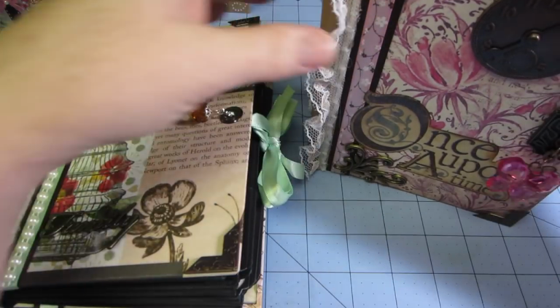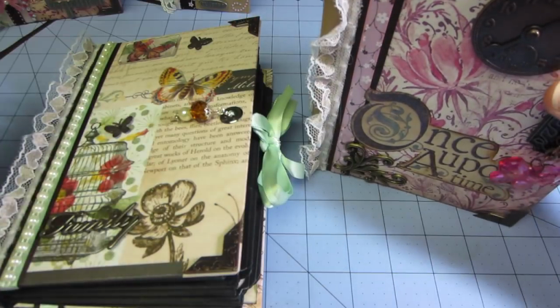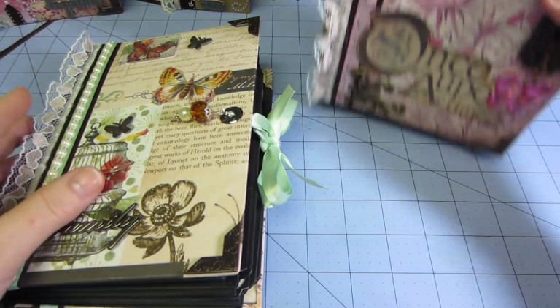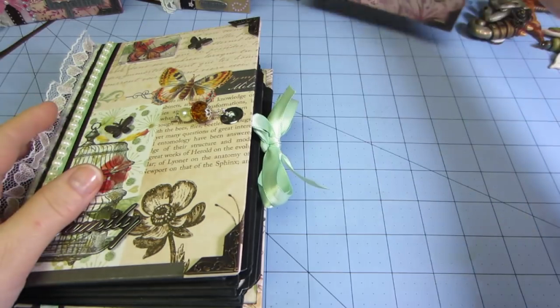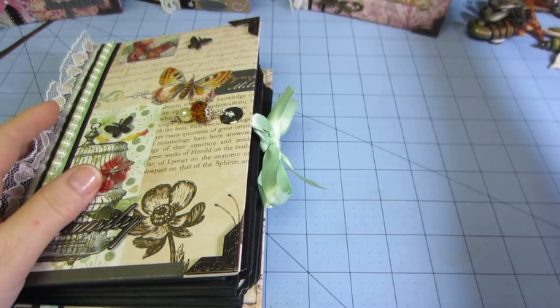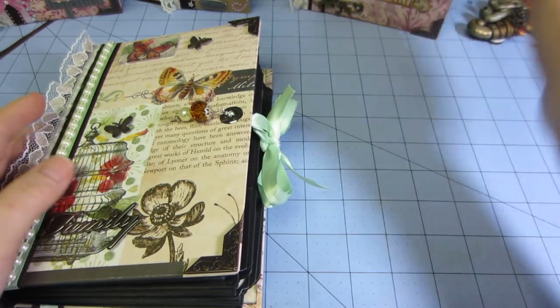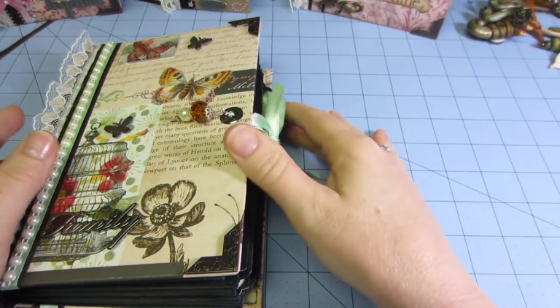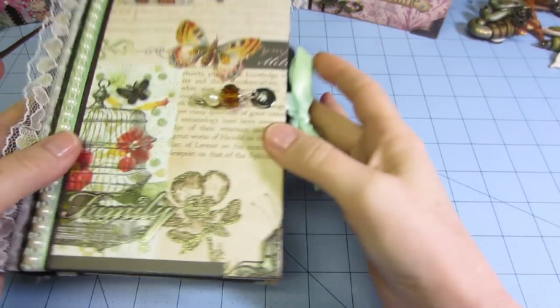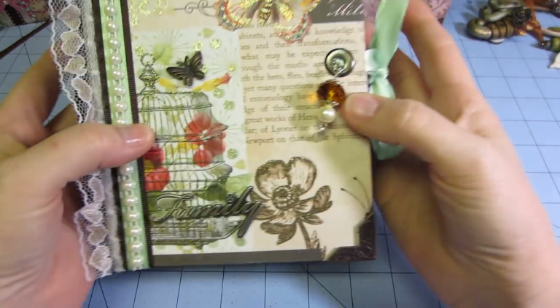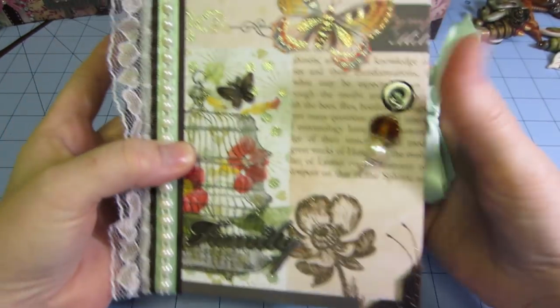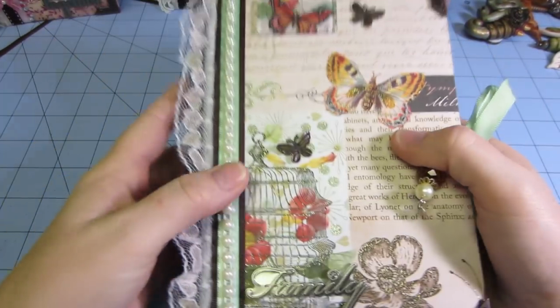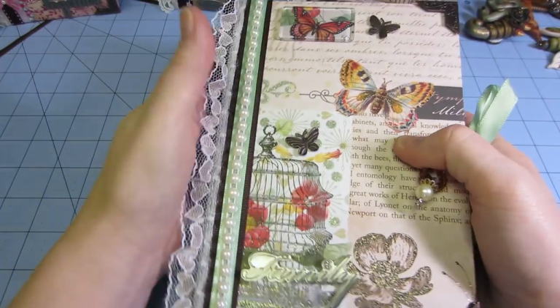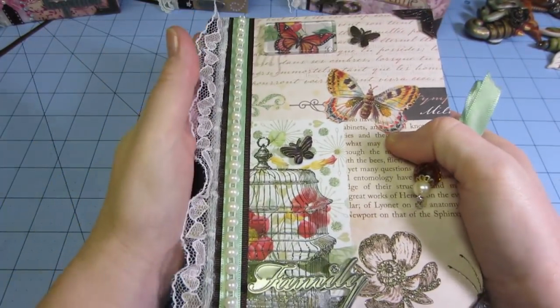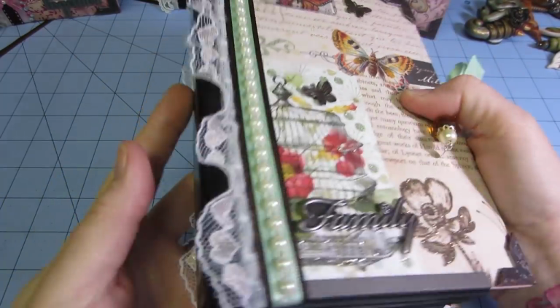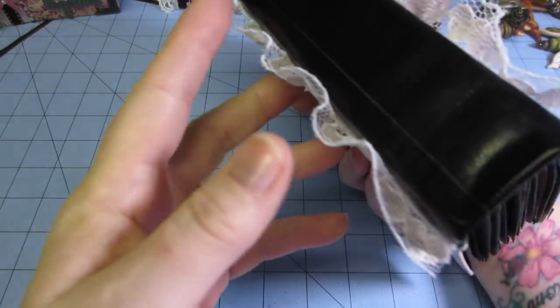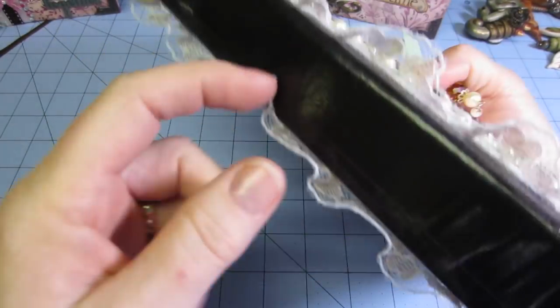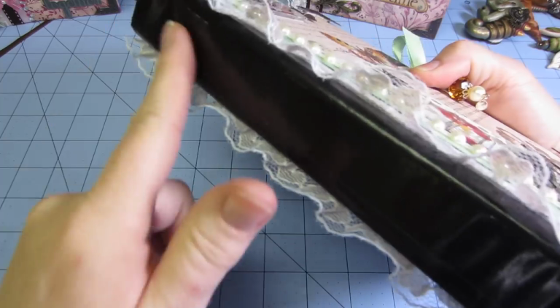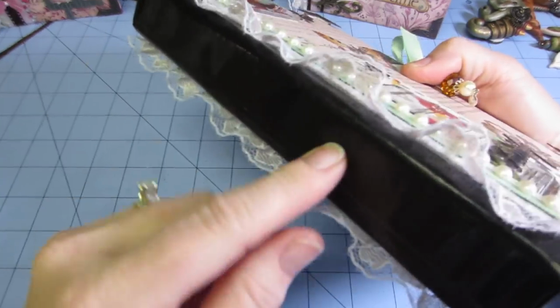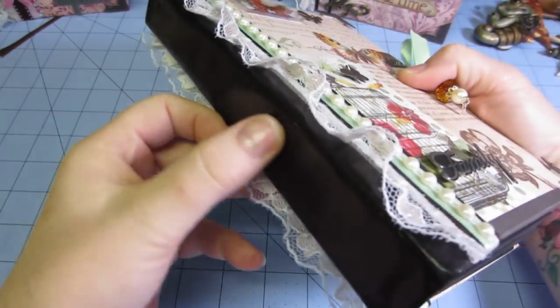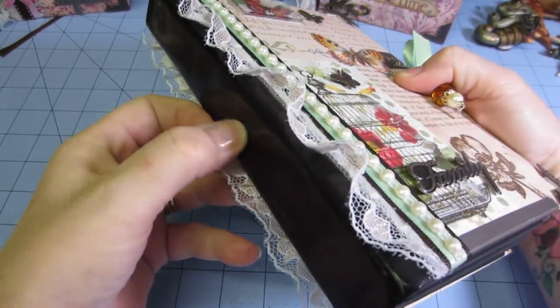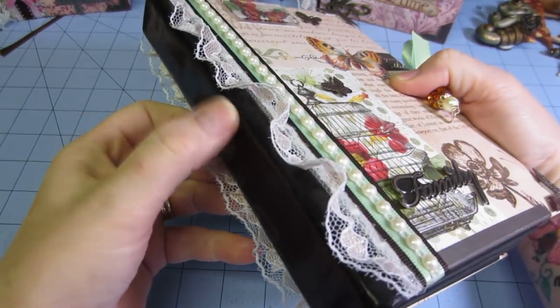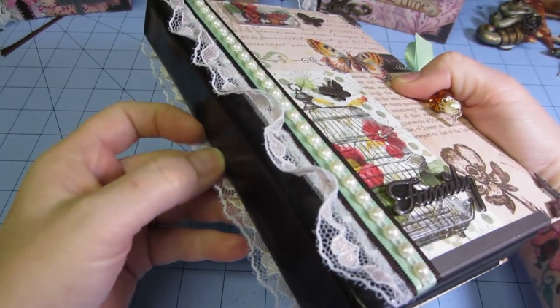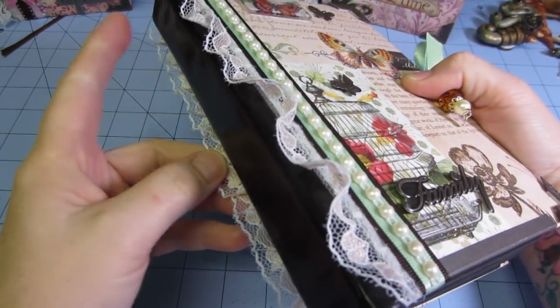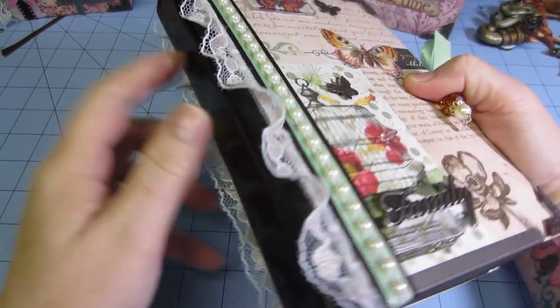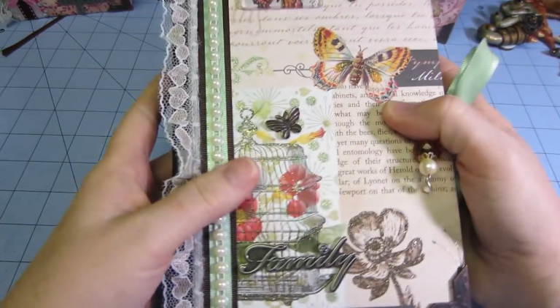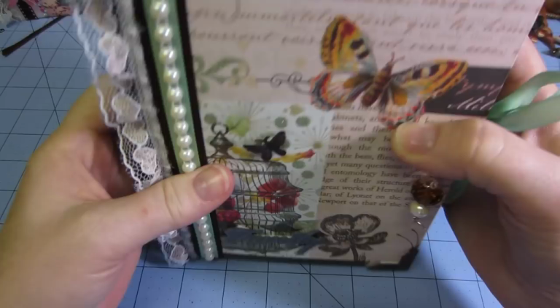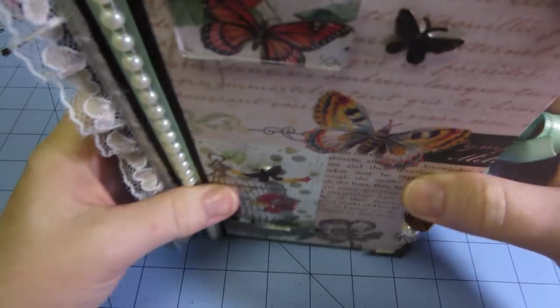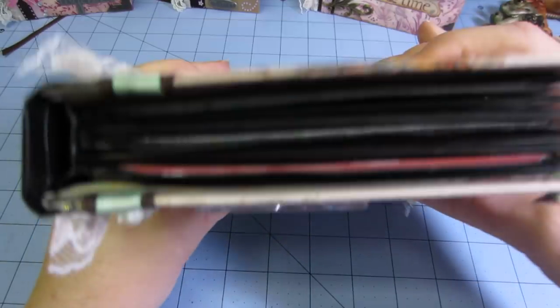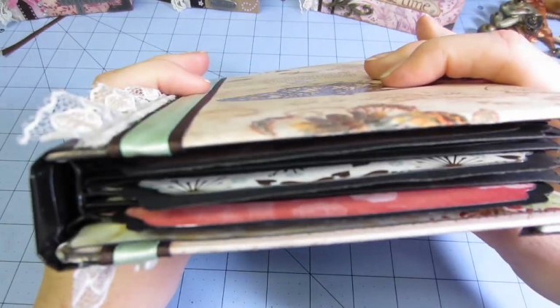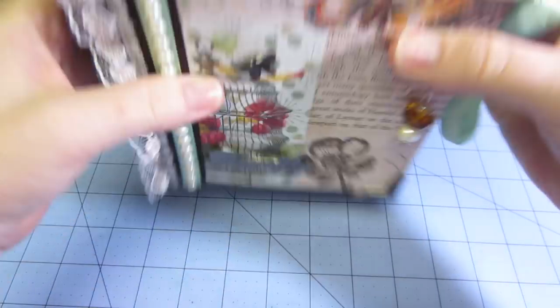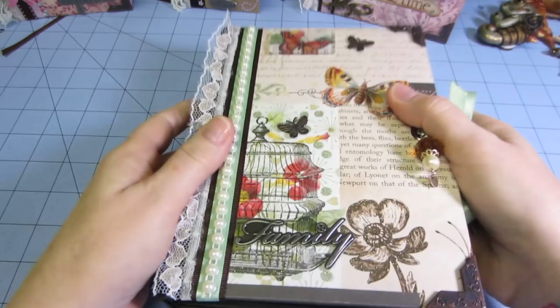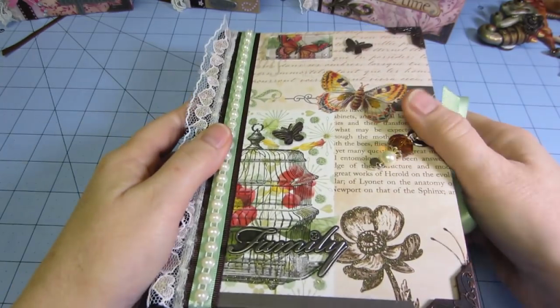These are just a couple of them. I've made tons of this style. I love the construction because it's like a book. It has a duct tape binding. They're pretty sturdy too.